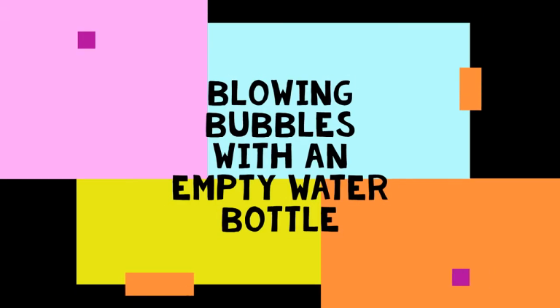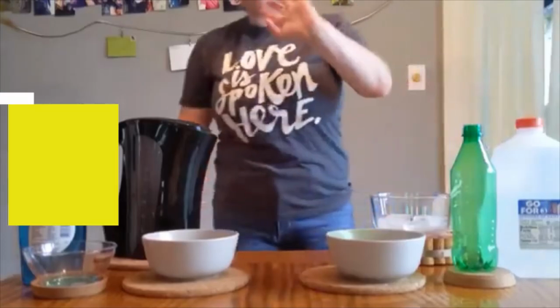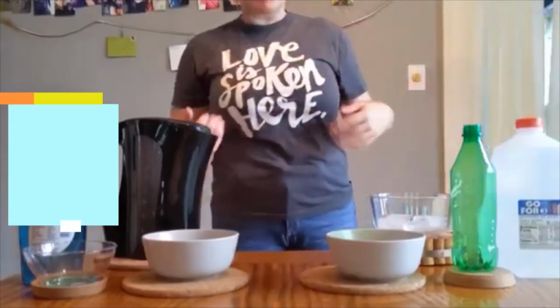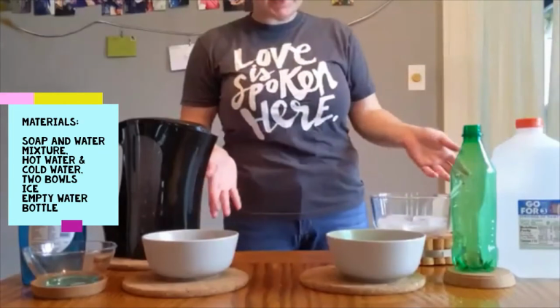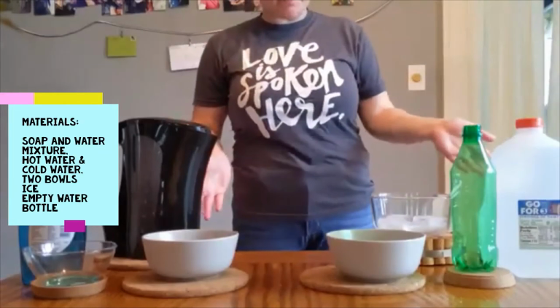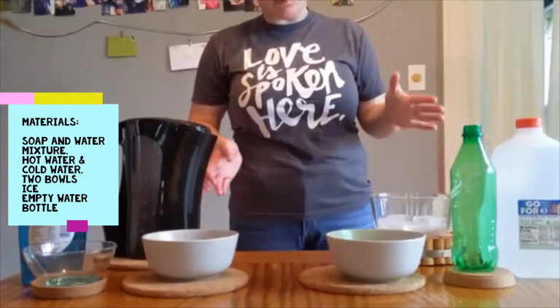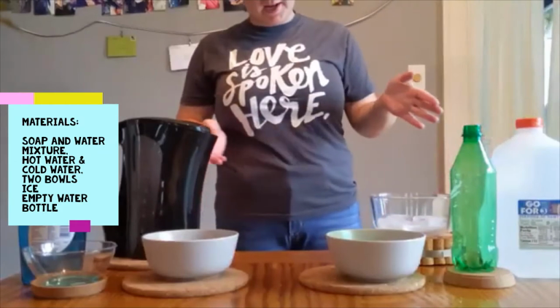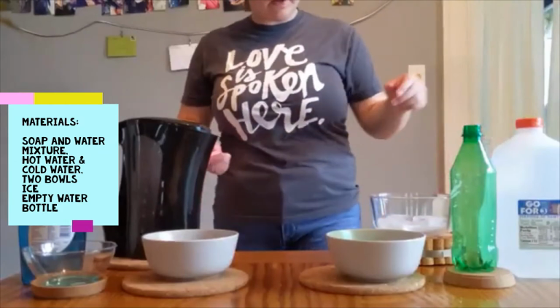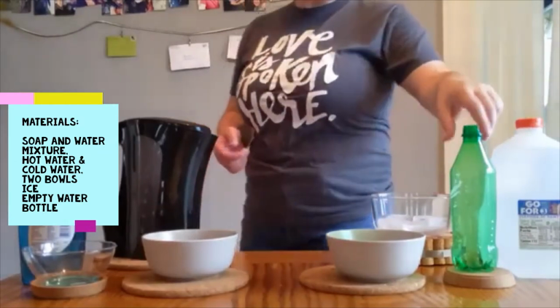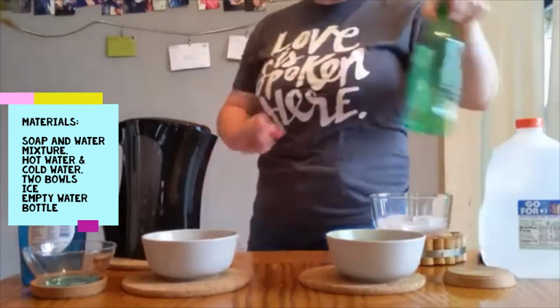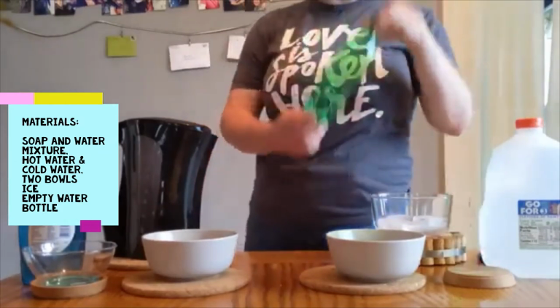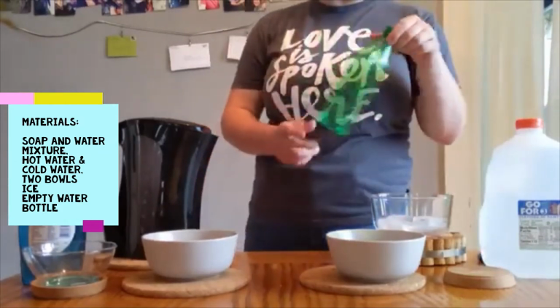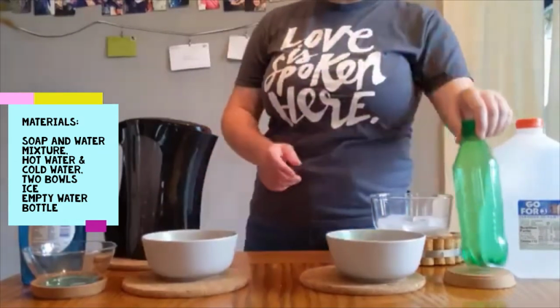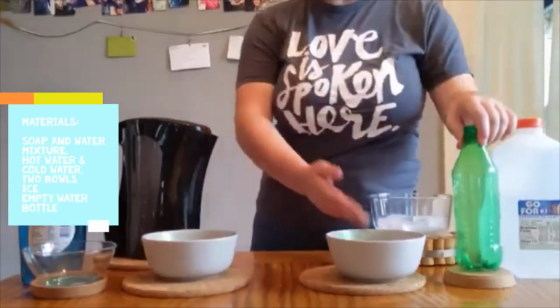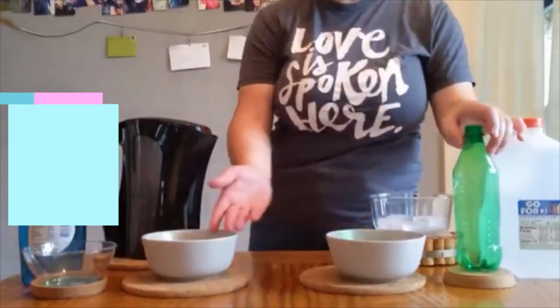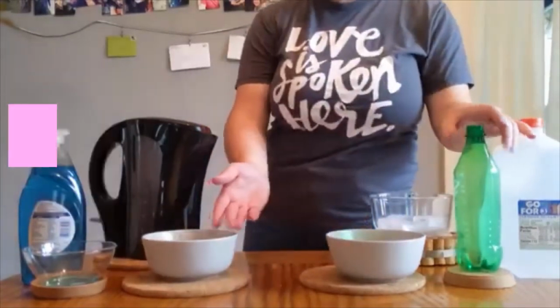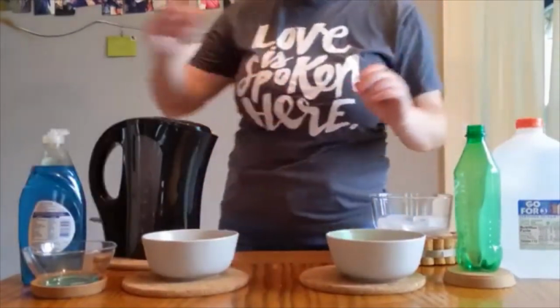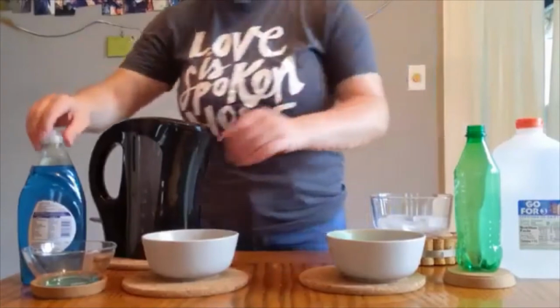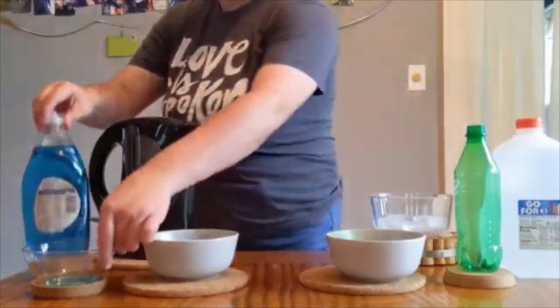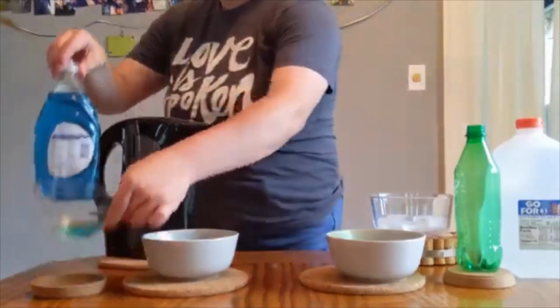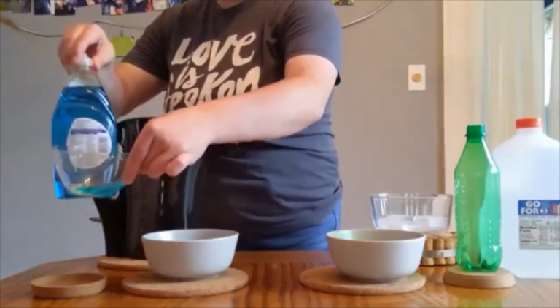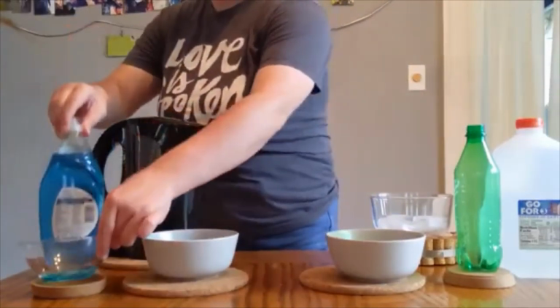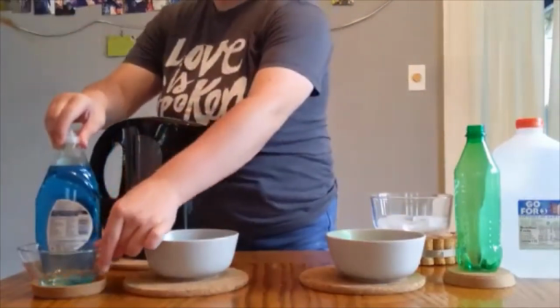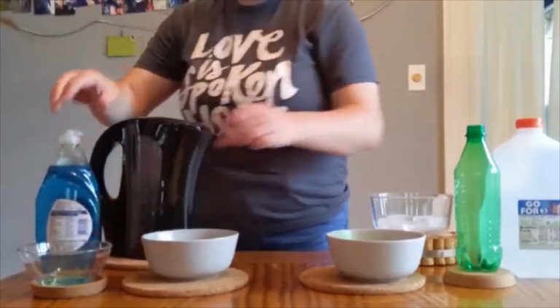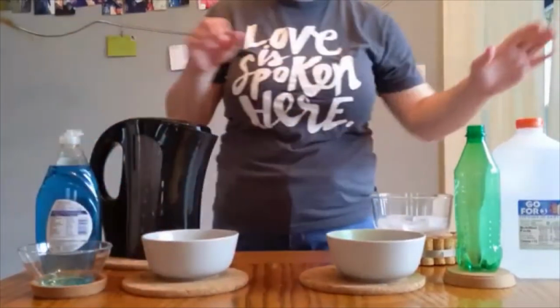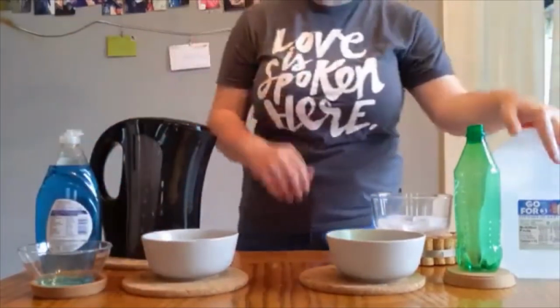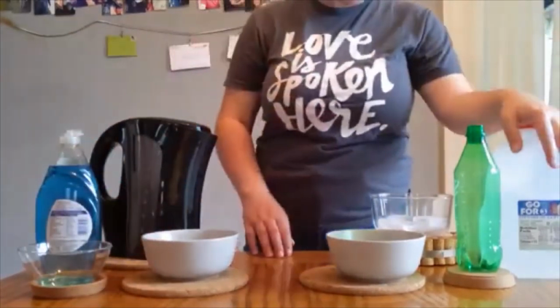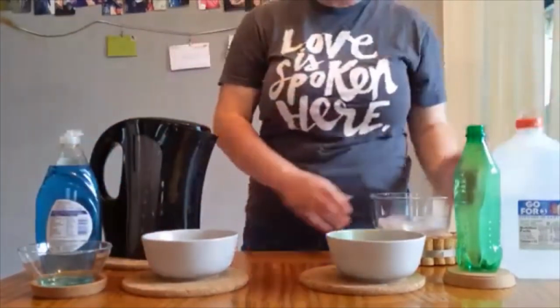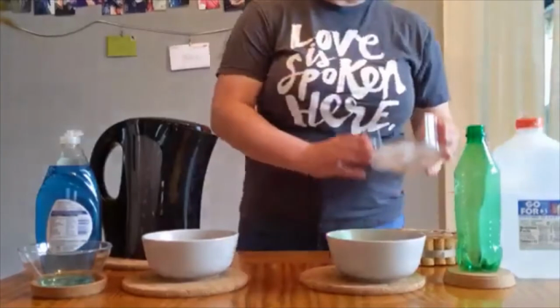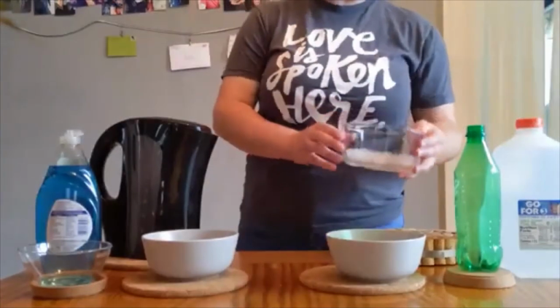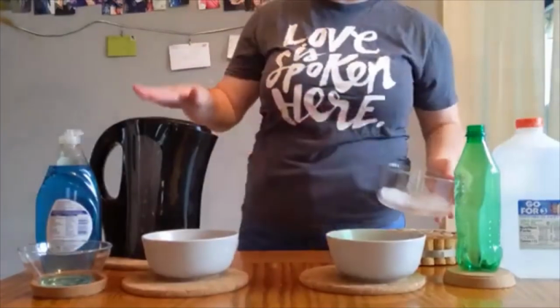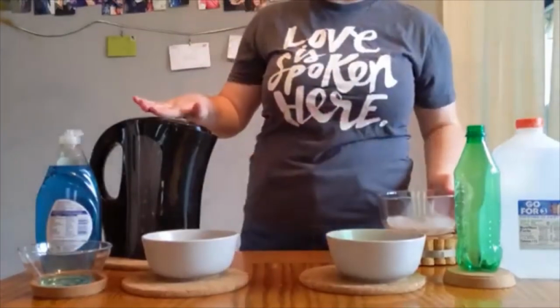Hello everyone, here is the experiment from Pasta Day. You're gonna need an empty water bottle, two bowls, water and a soap and water mixture, a big gallon of water, some ice, and hot water.